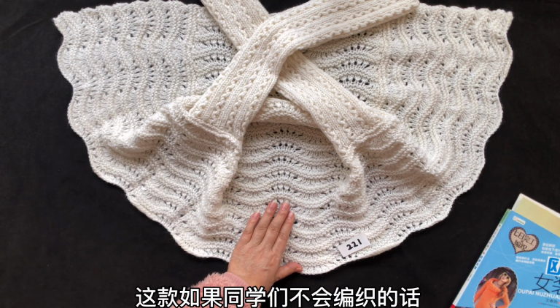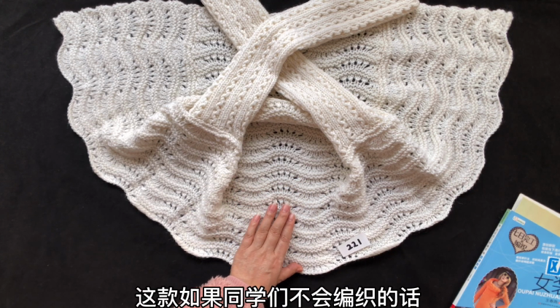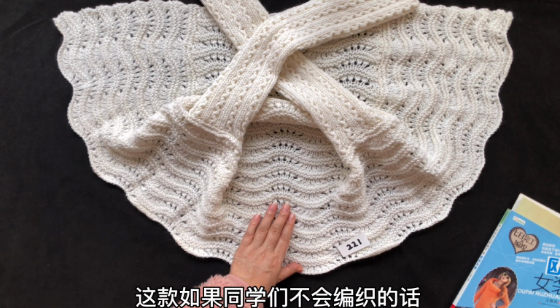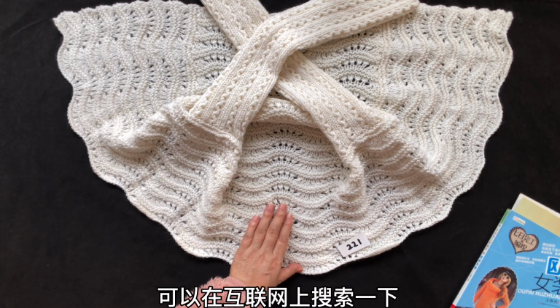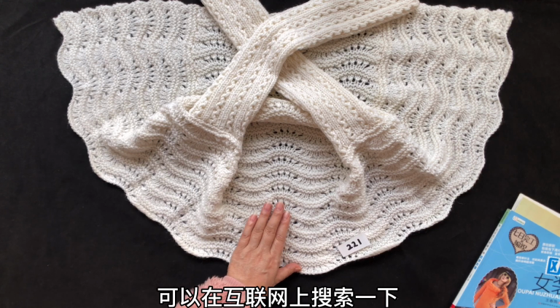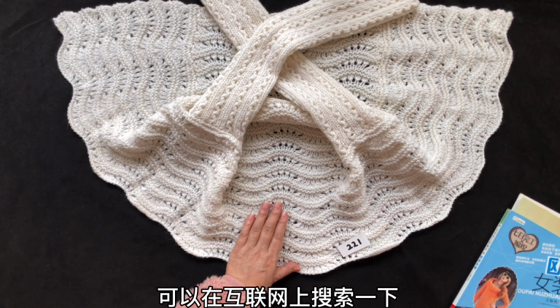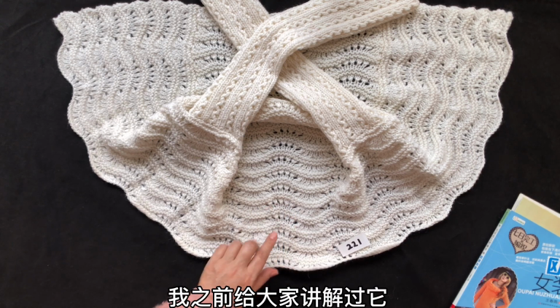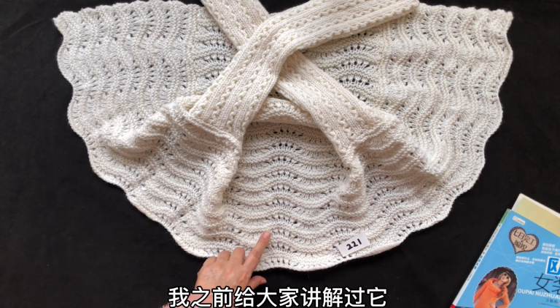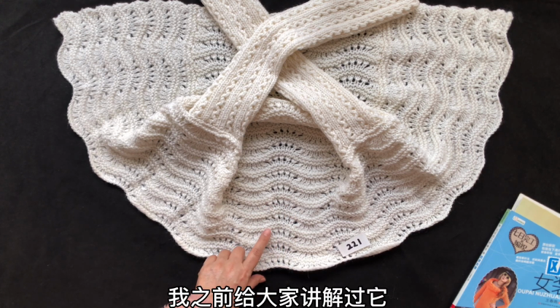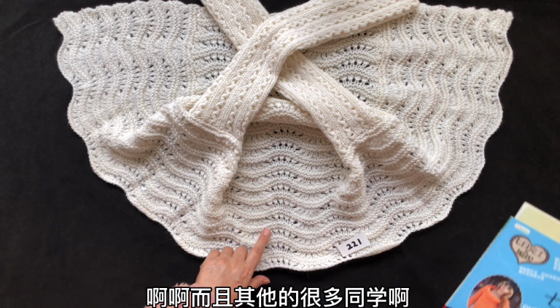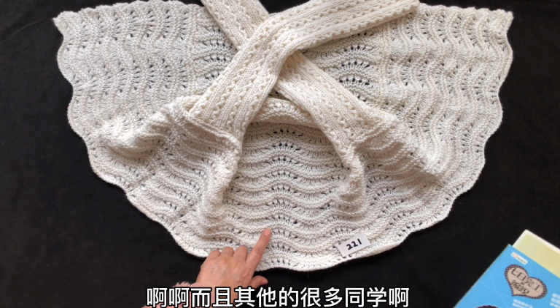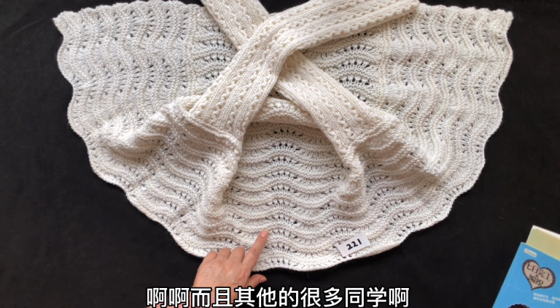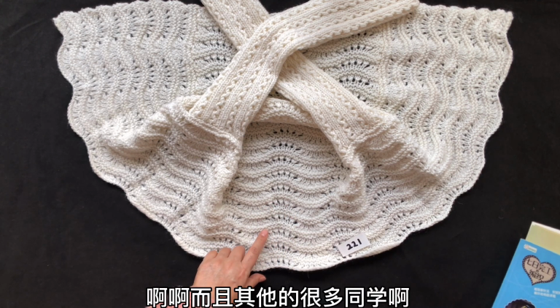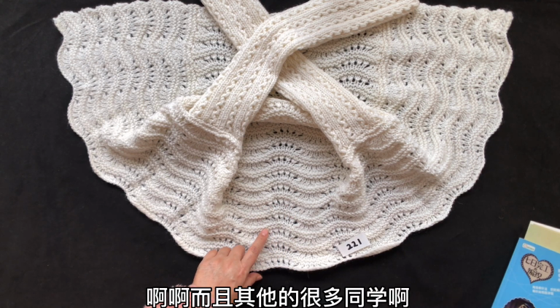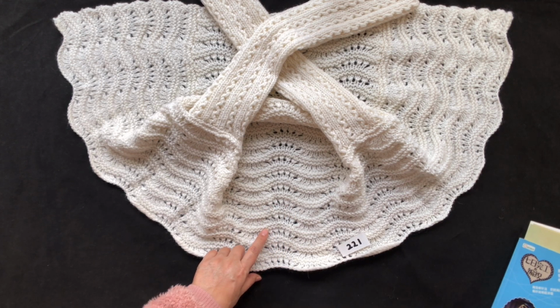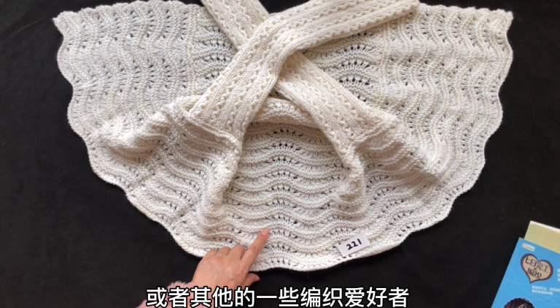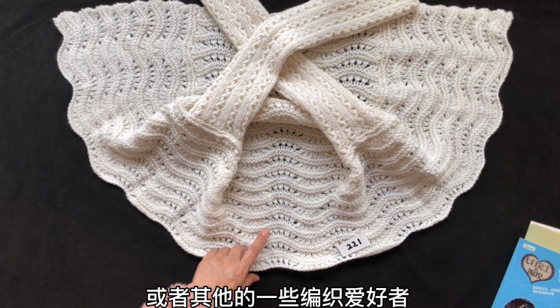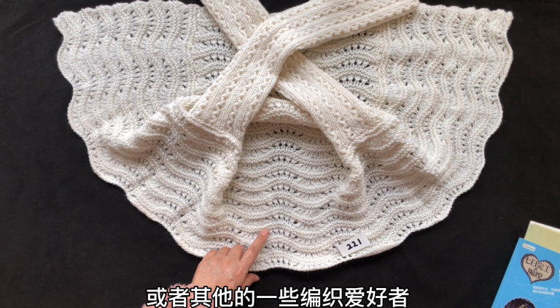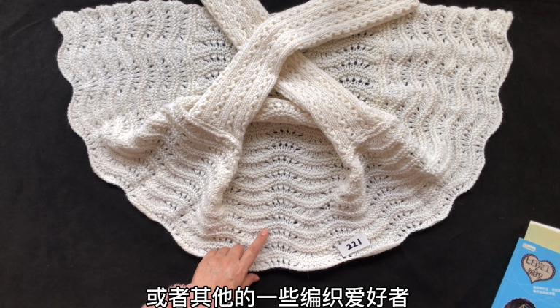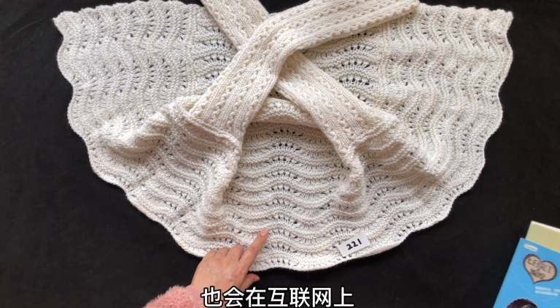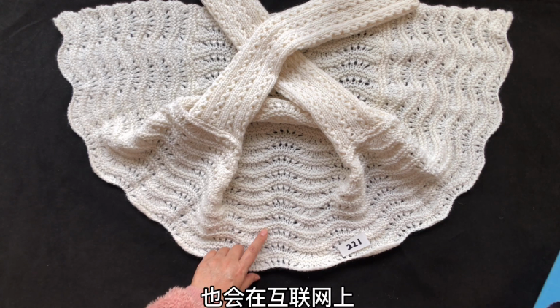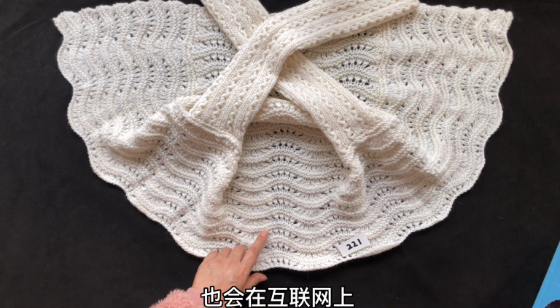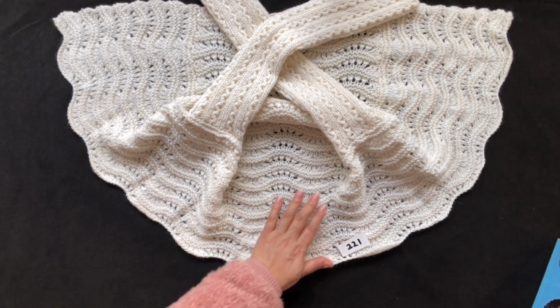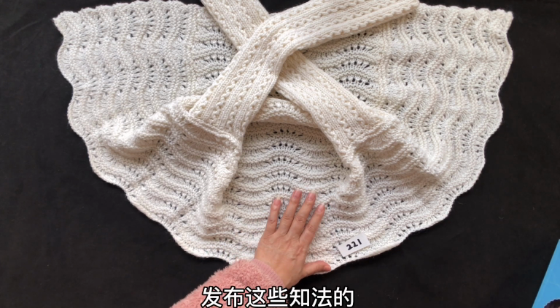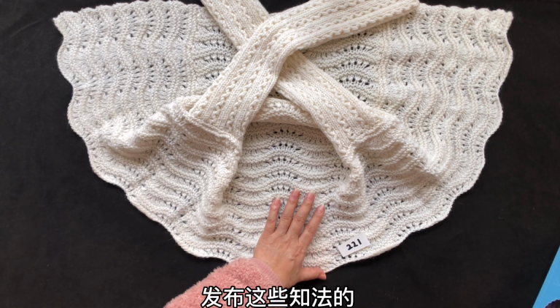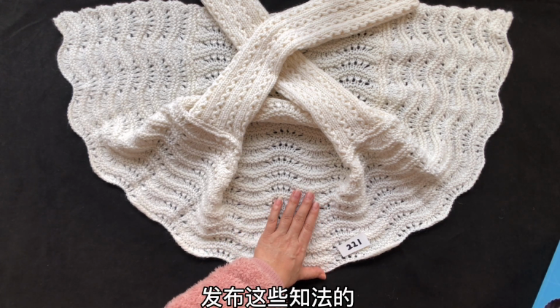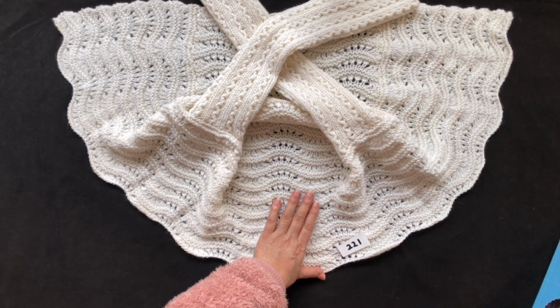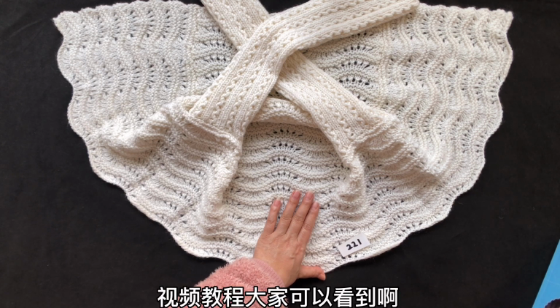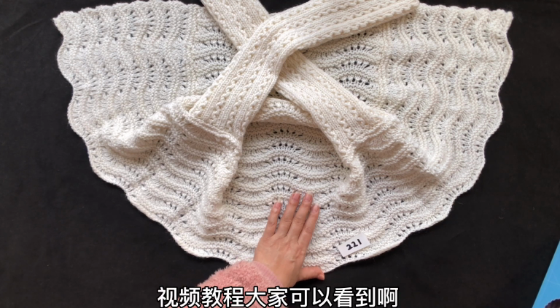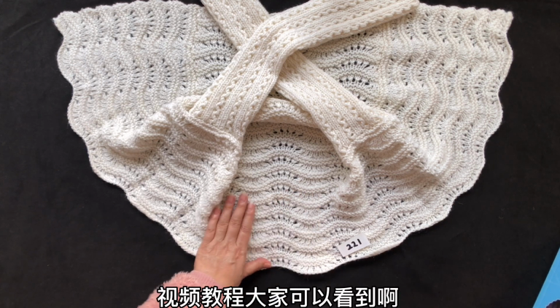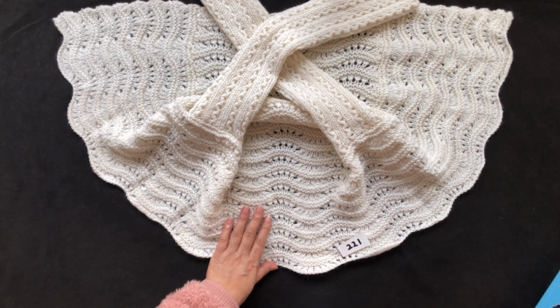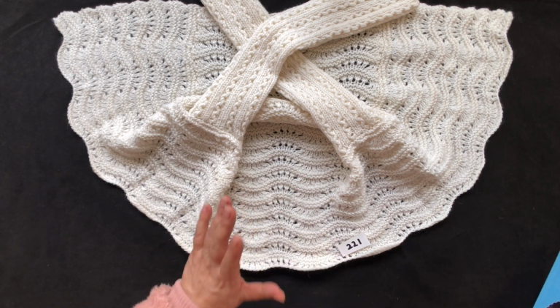如果同学们不会编织这款花纹，可以在互联网上搜索一下，我之前给大家讲解过它。而且其他很多同学或编织爱好者也会在互联网上发布这些织法的视频教程，大家可以参考。